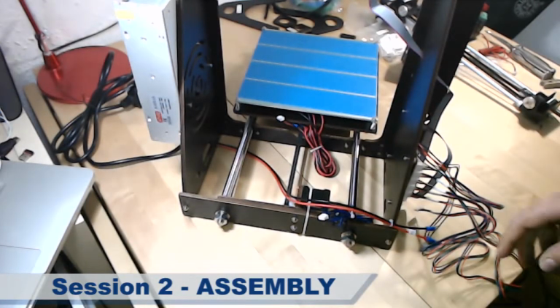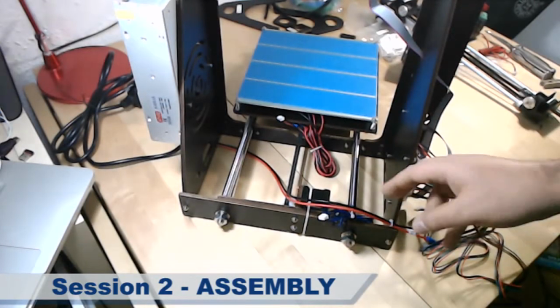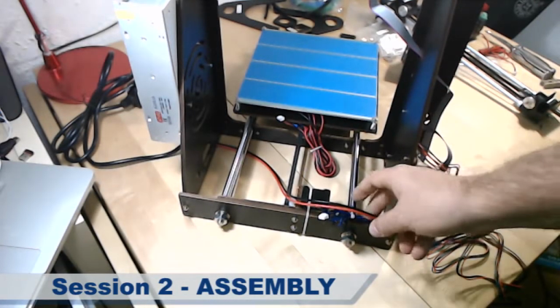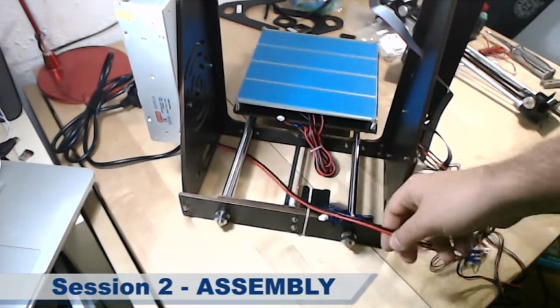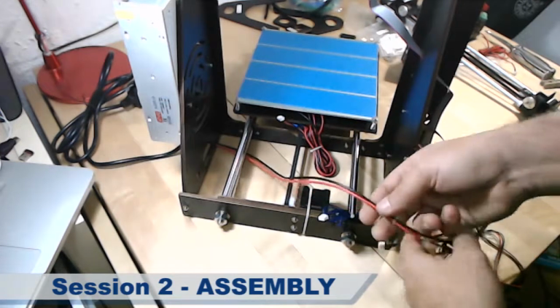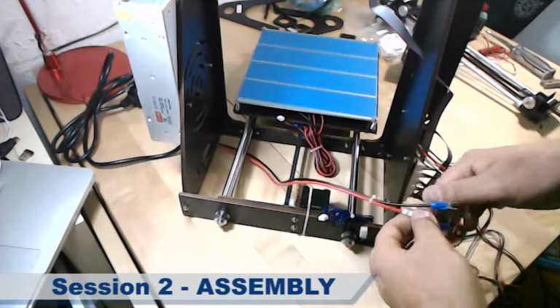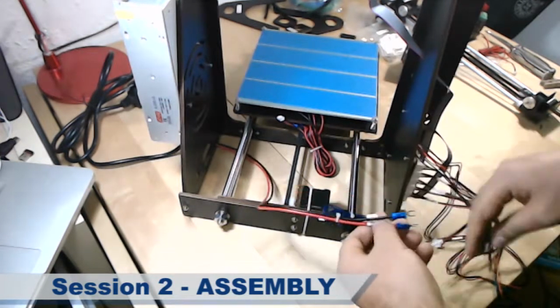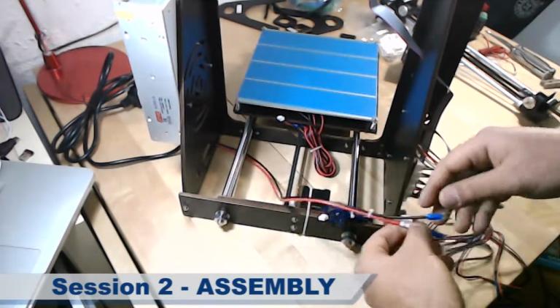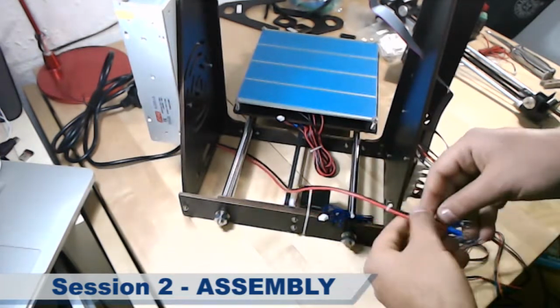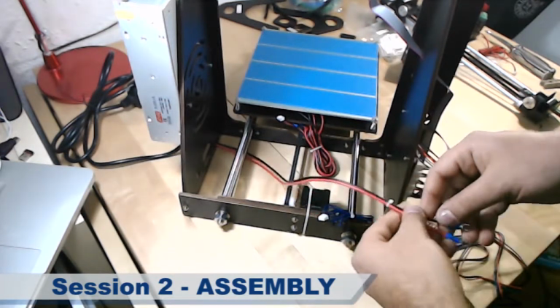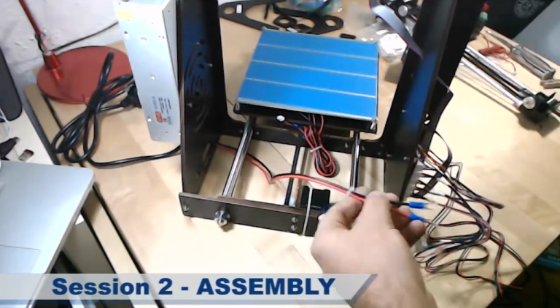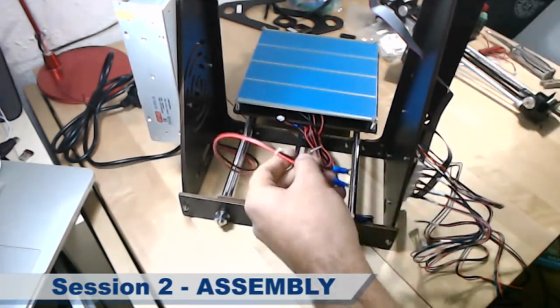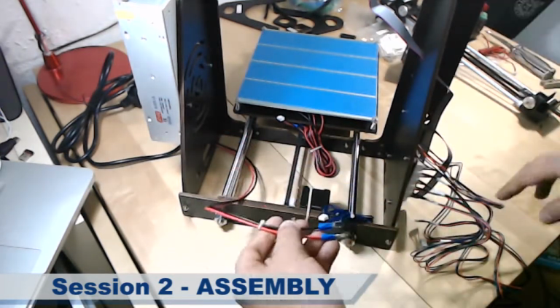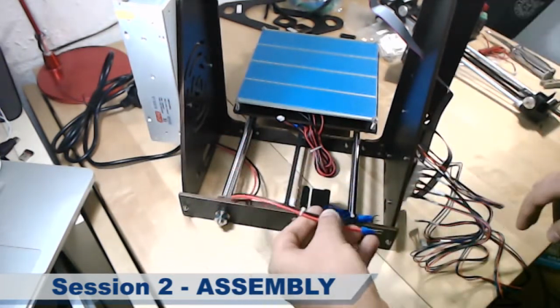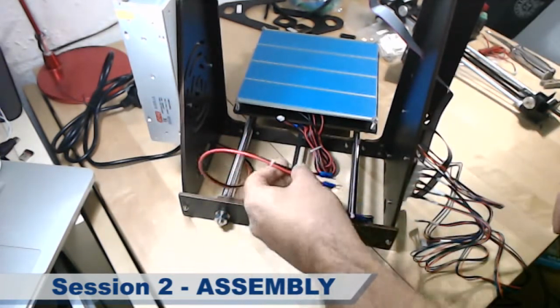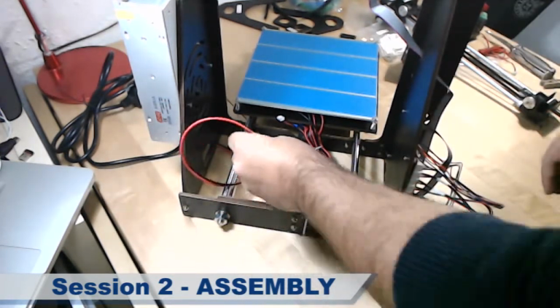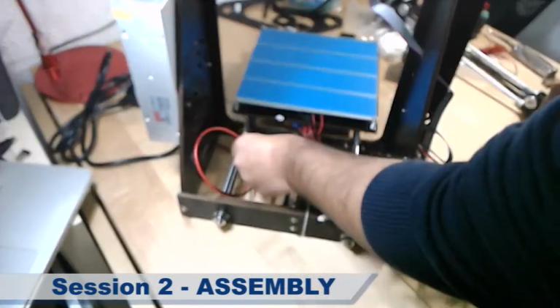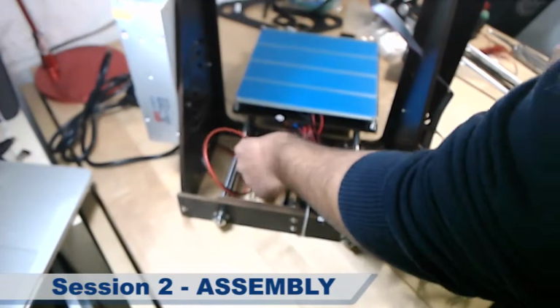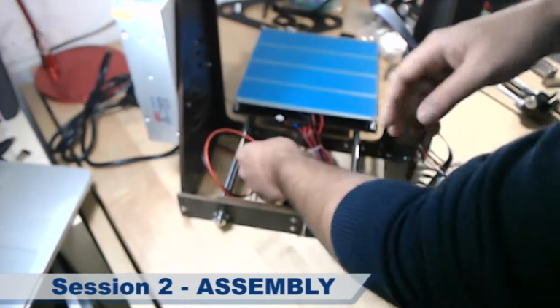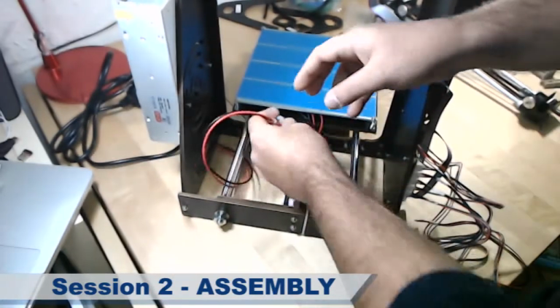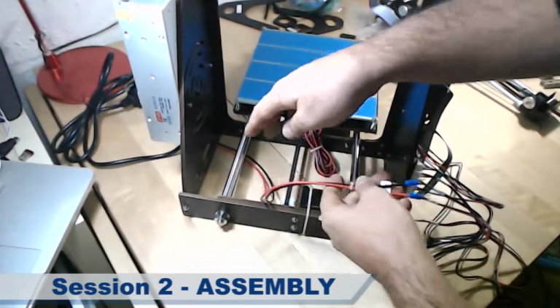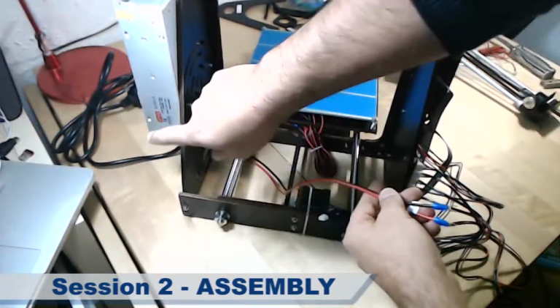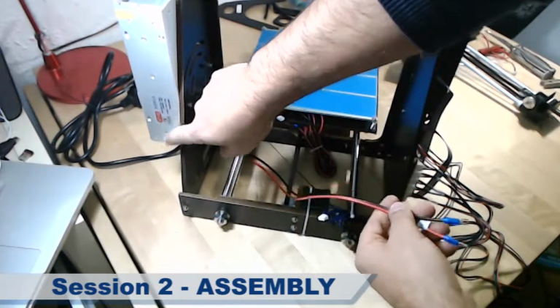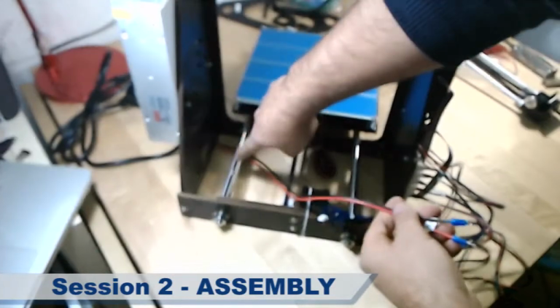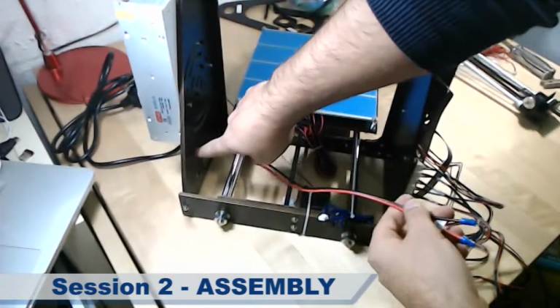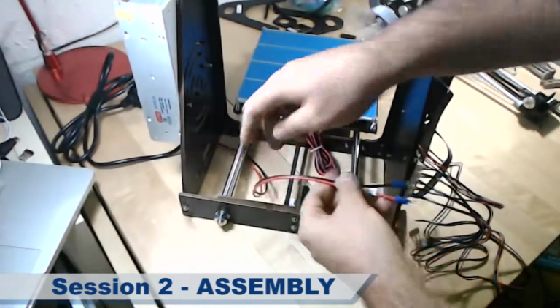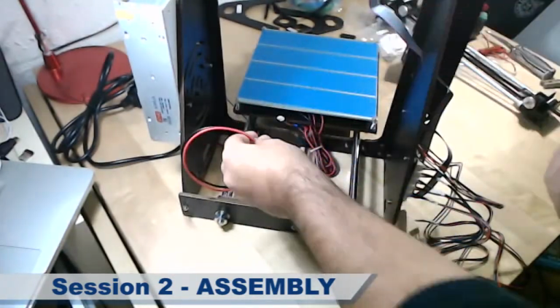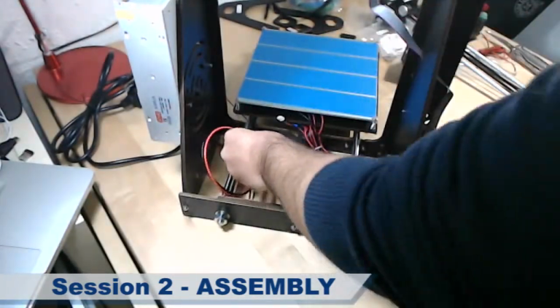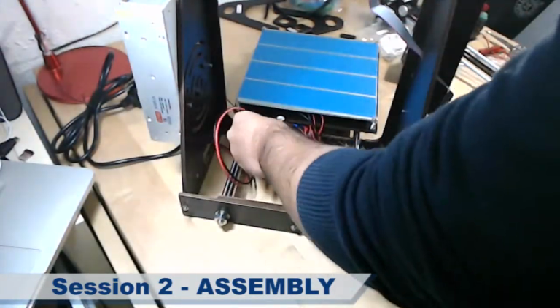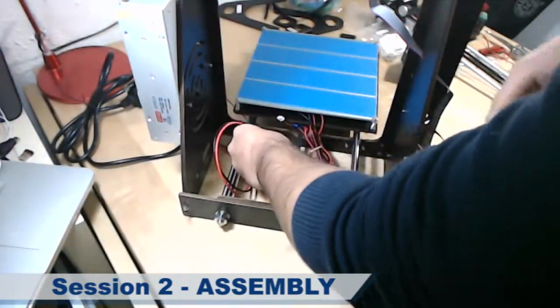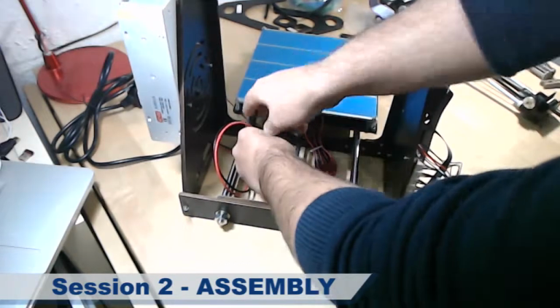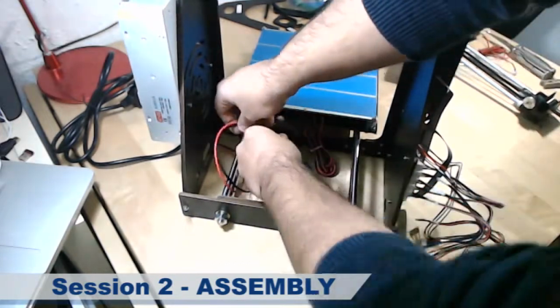Now let's connect one by one the cables that we have here. To clarify a little bit: the power cable that we took at the beginning, we pass it through here.